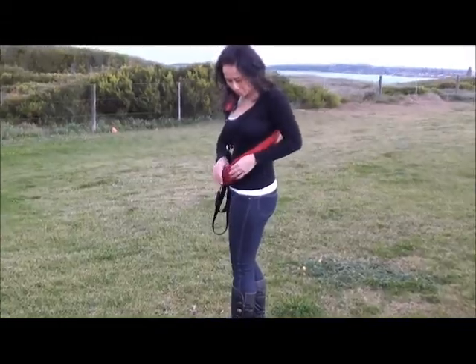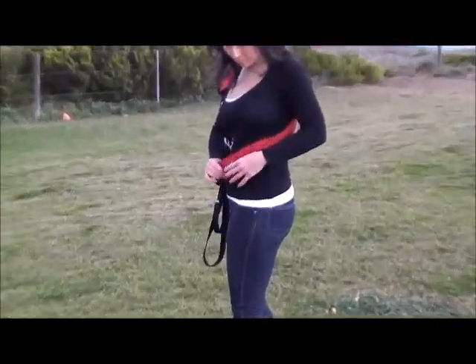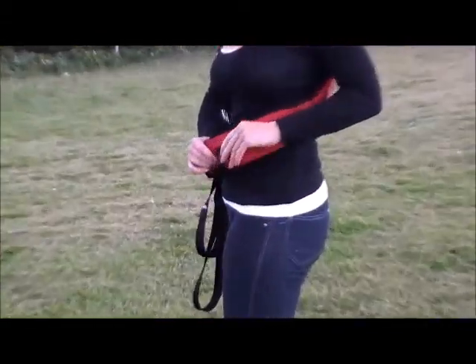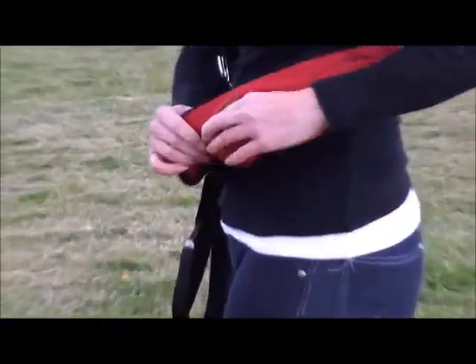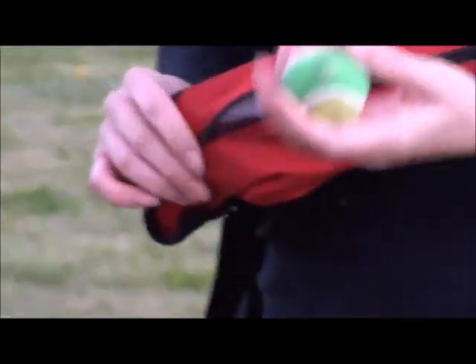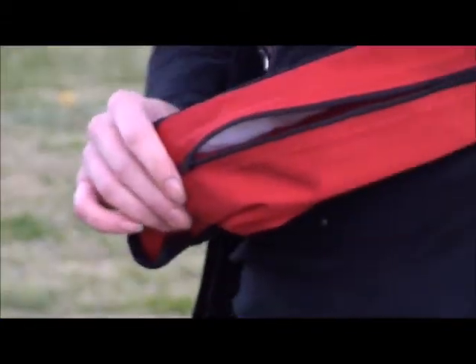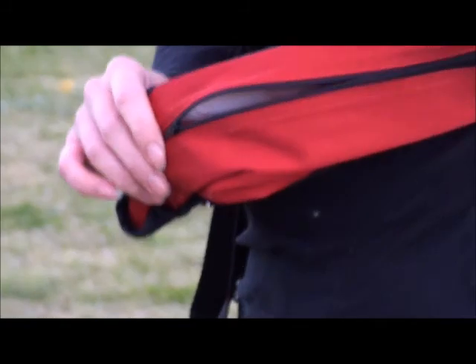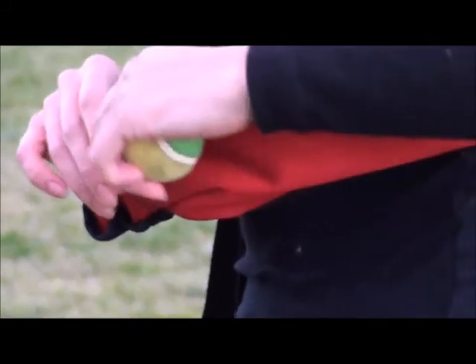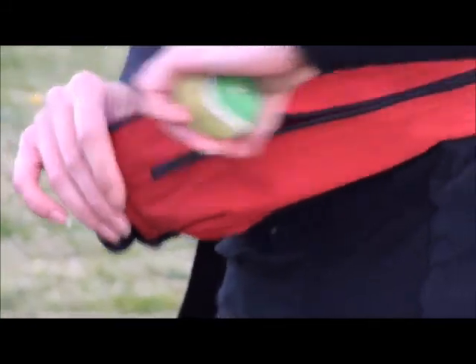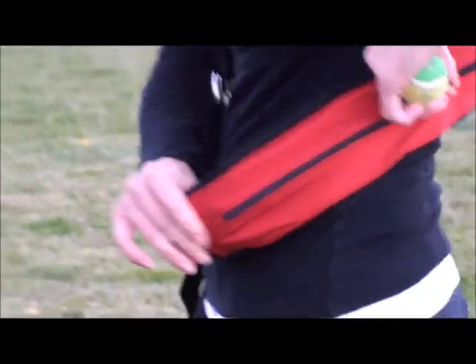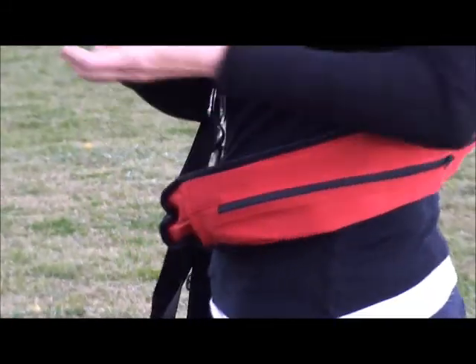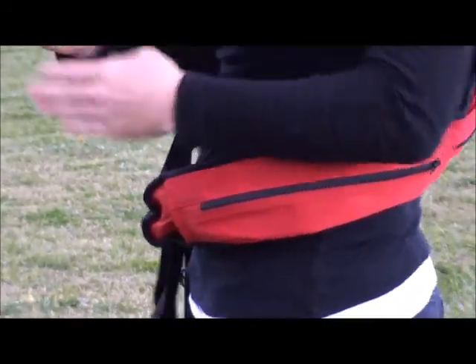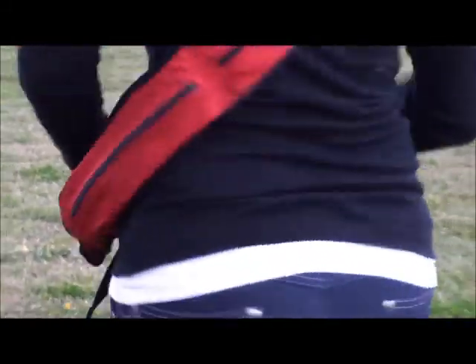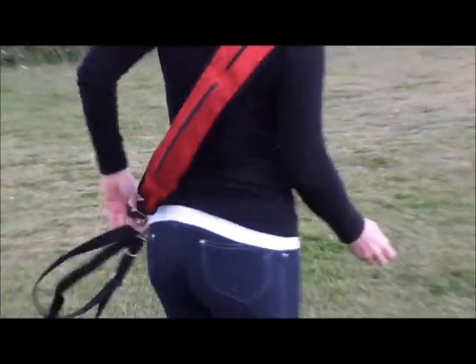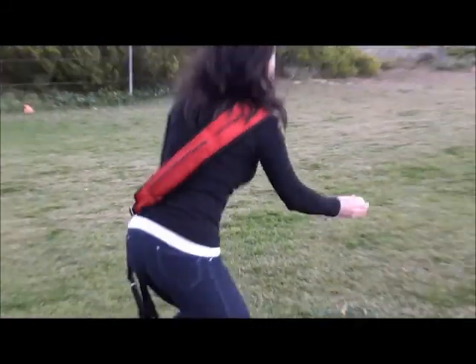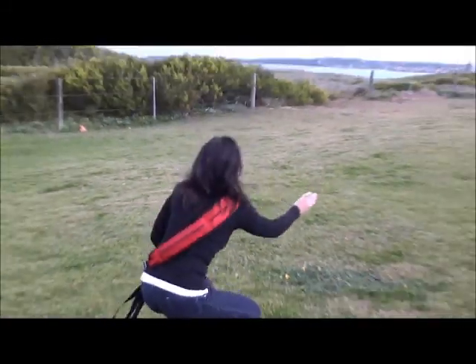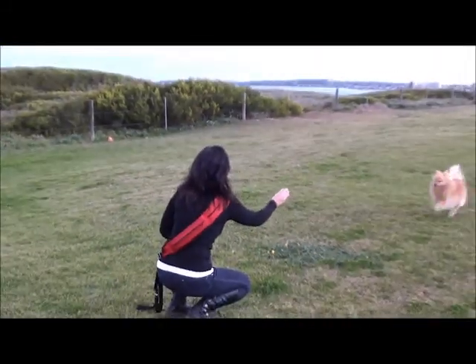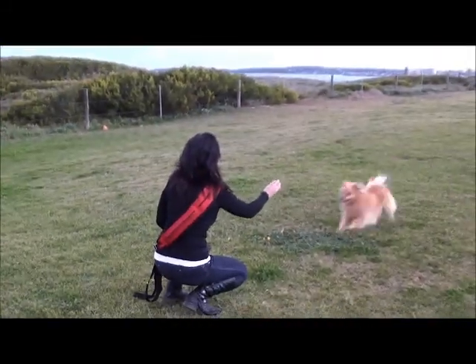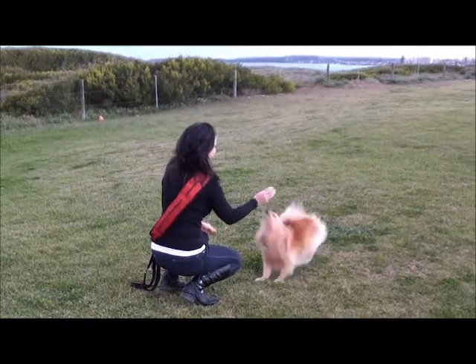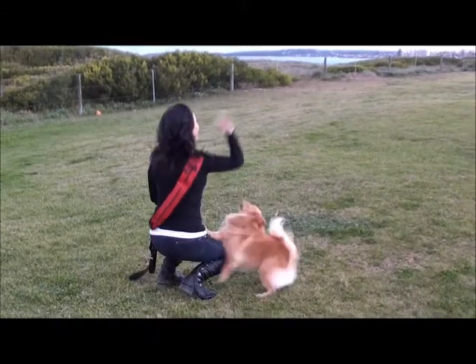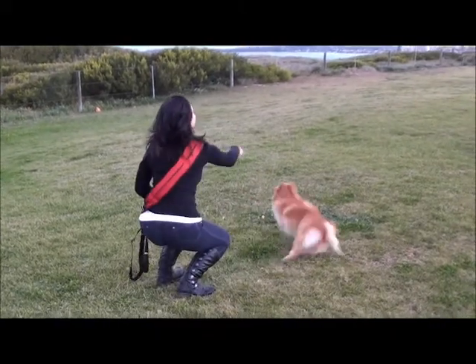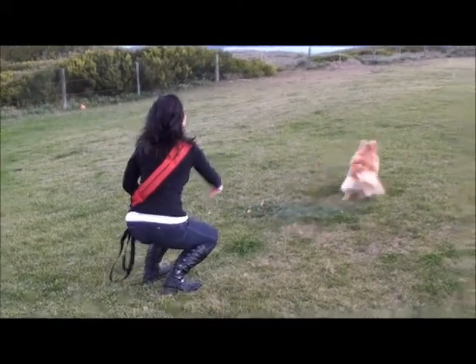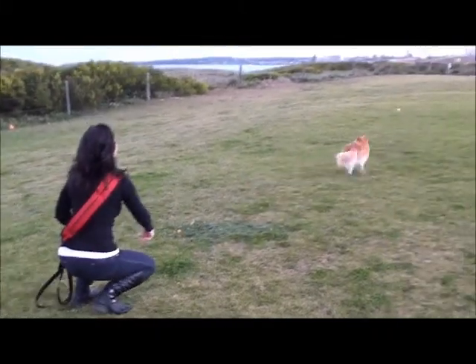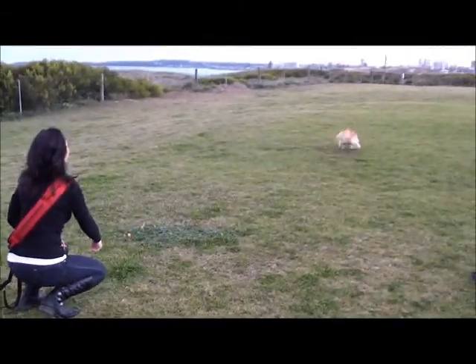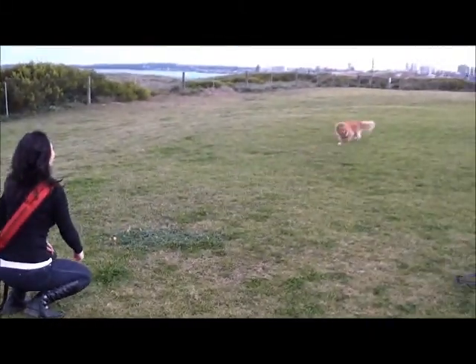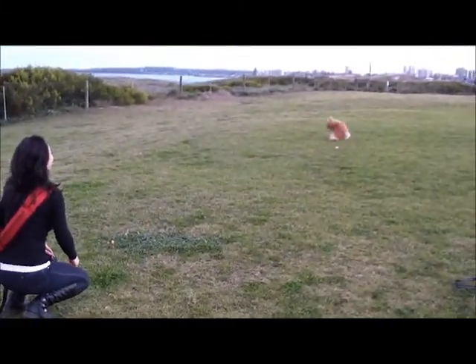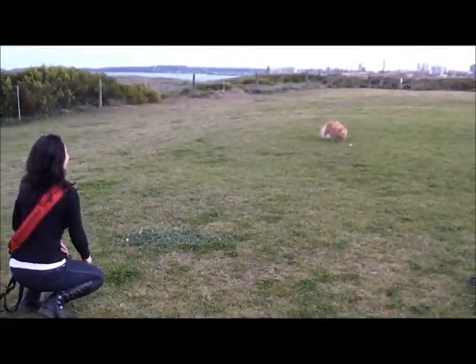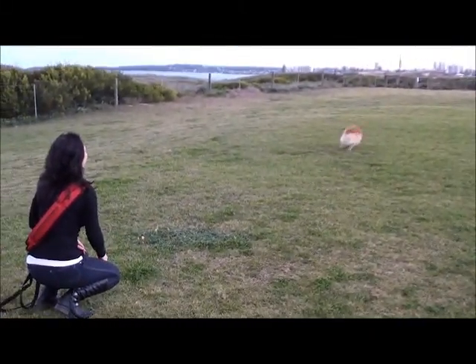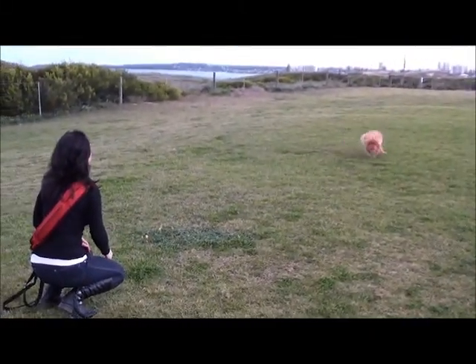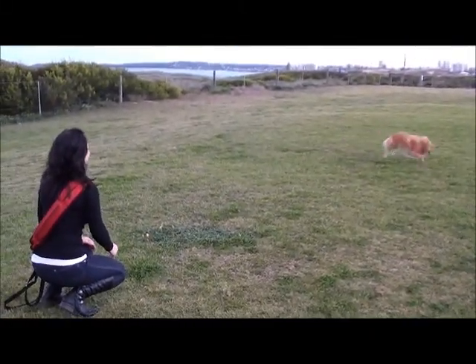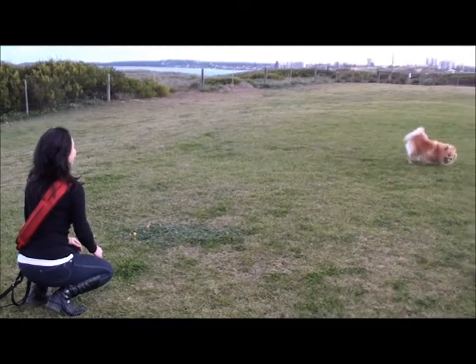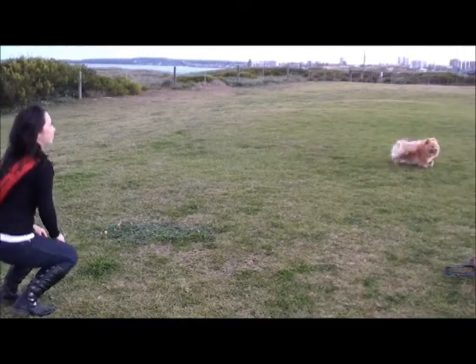The dog pack comes with a handy pocket for holding all sorts of cool stuff, like treats, toys, or balls. Go get it, Teddy! Whoa, jeez, dude, calm yourself down. You're gonna hurt yourself.